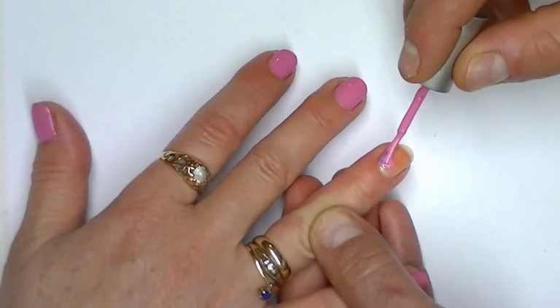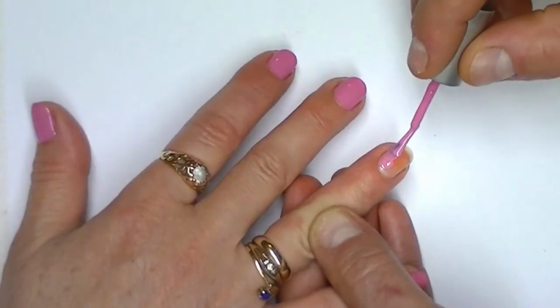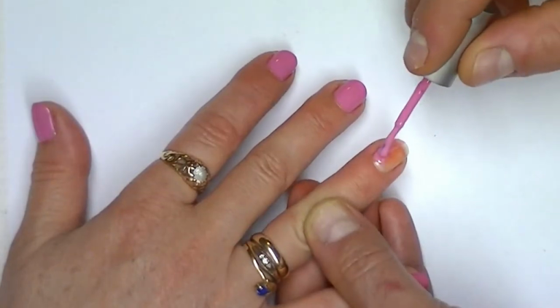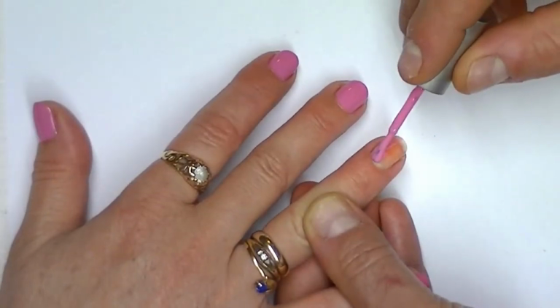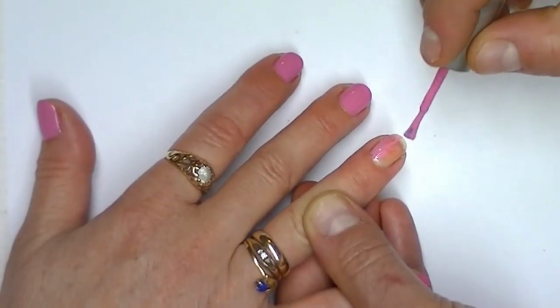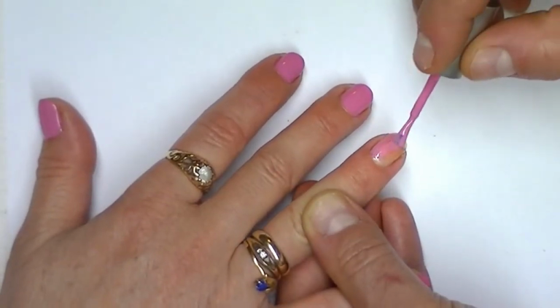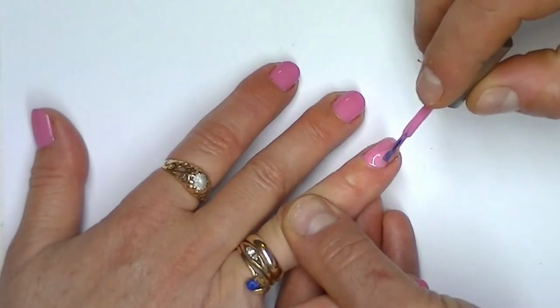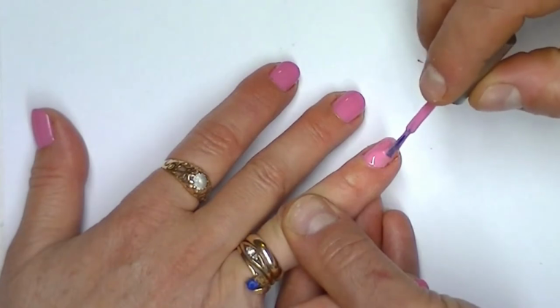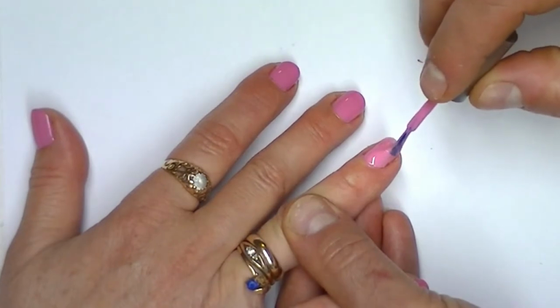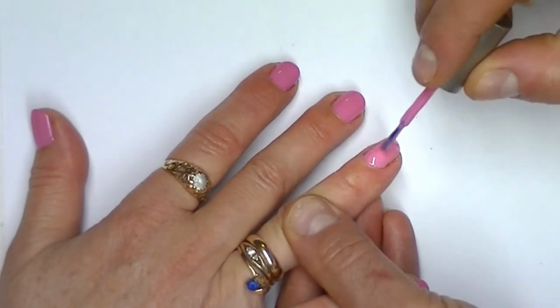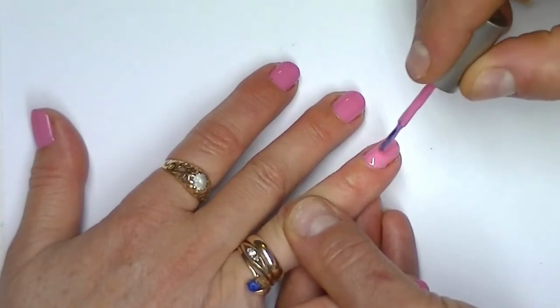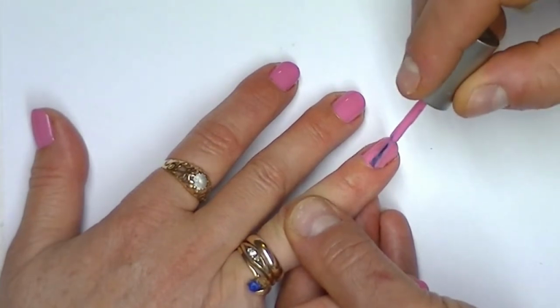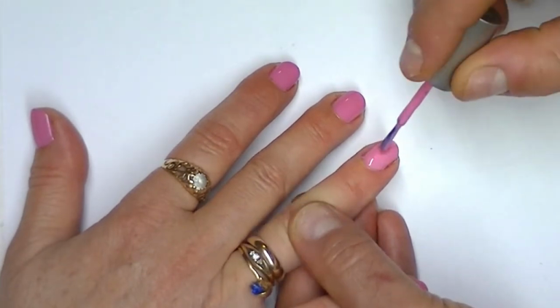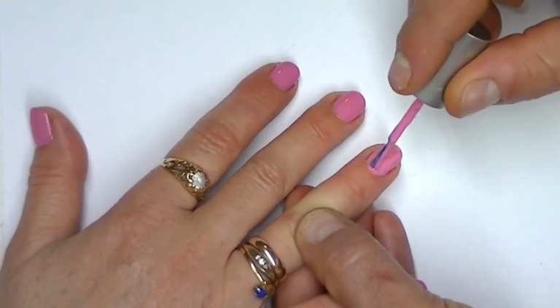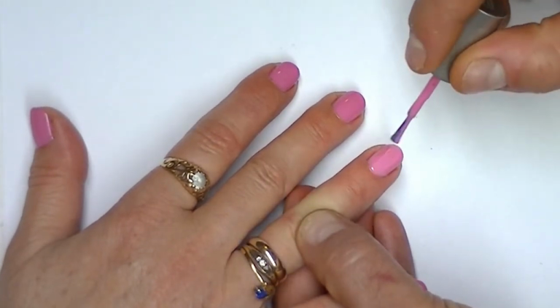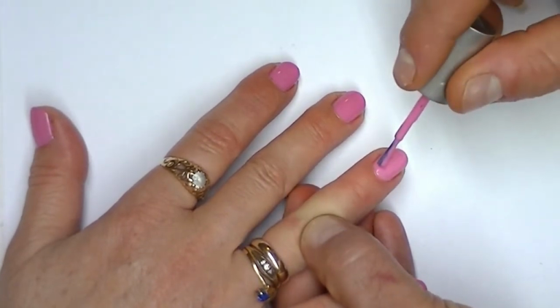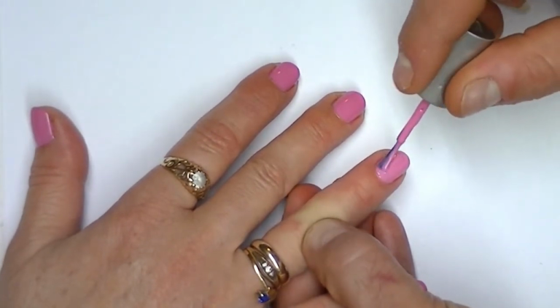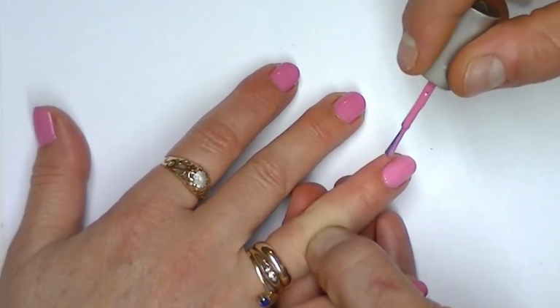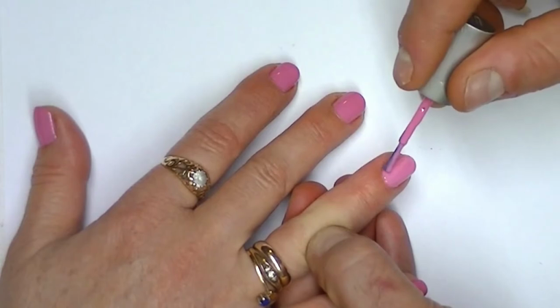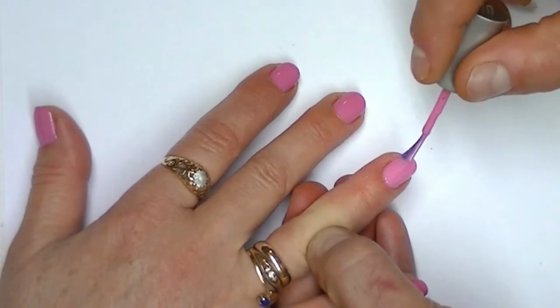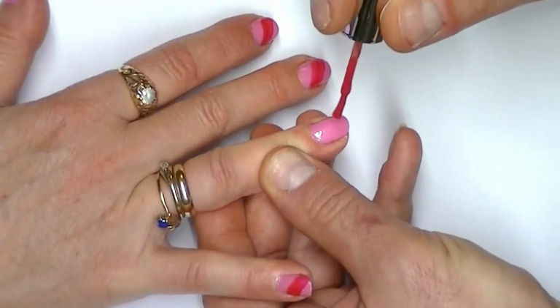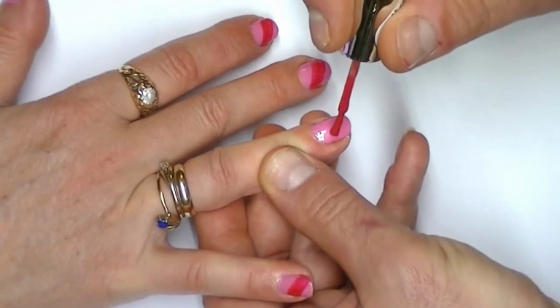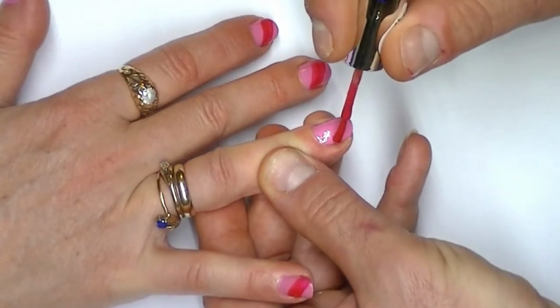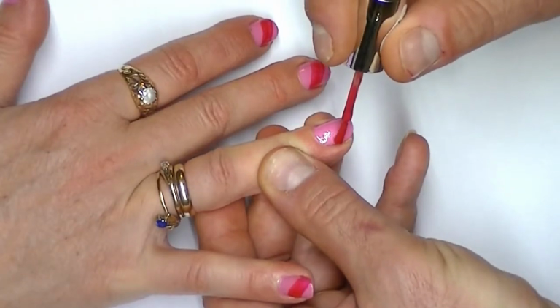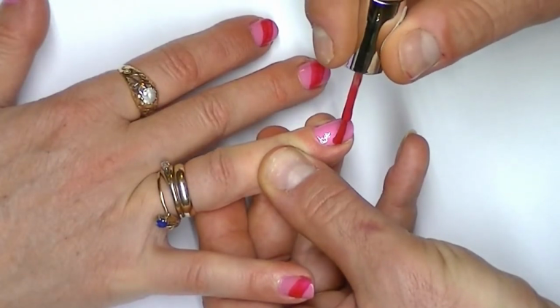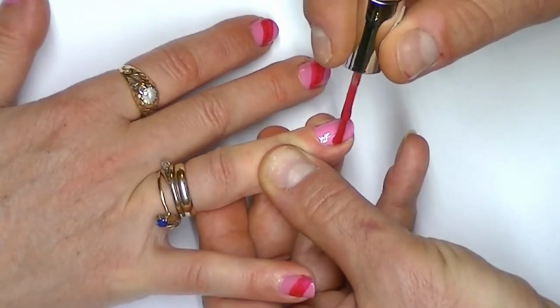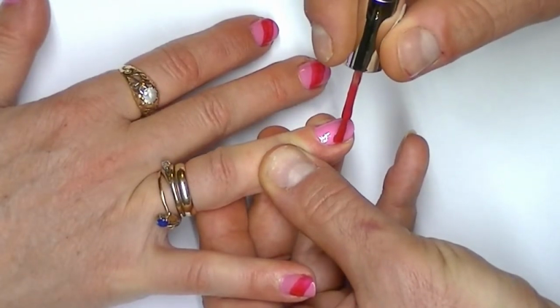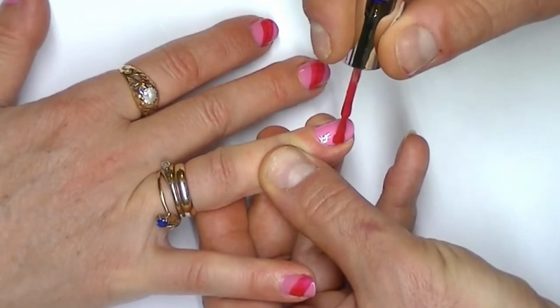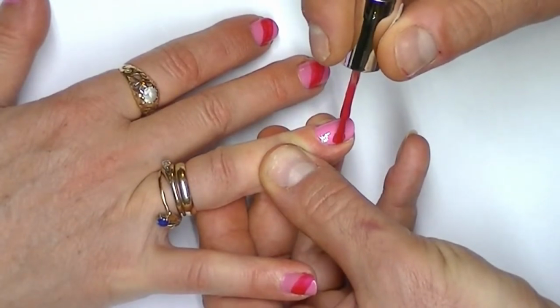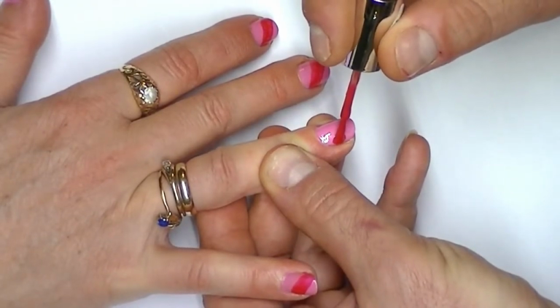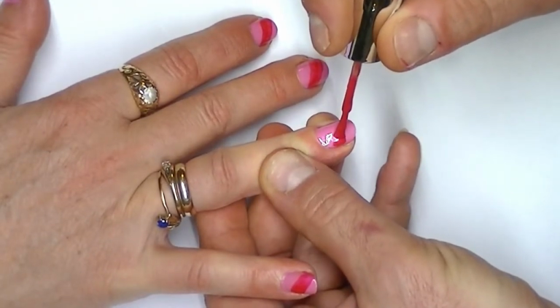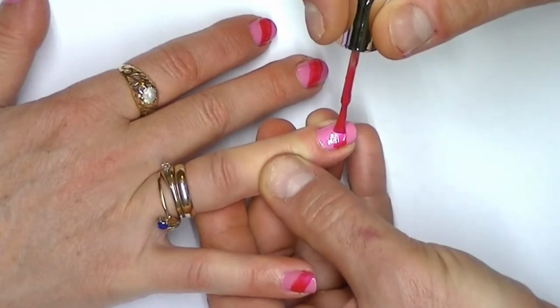First we need to paint each nail with a pink polish. Then we paint a stripe diagonally across each of our nails with a red polish.